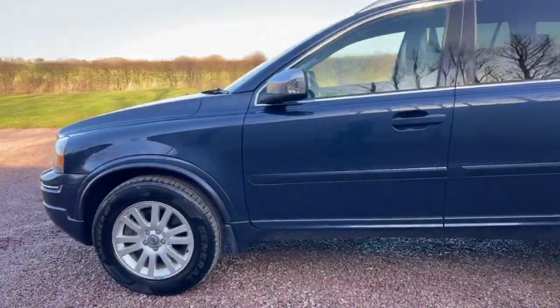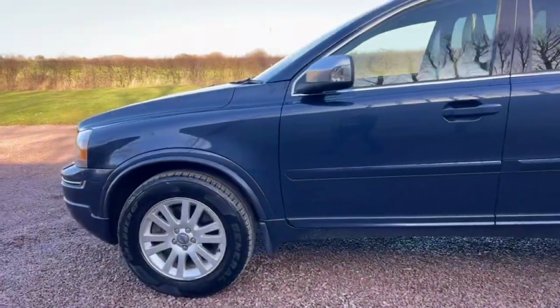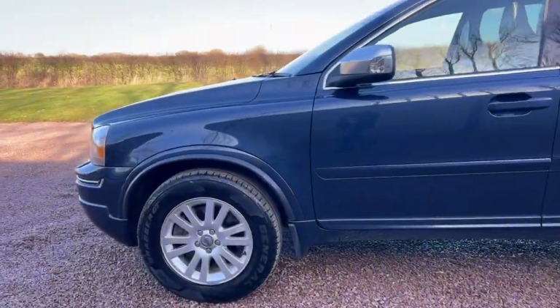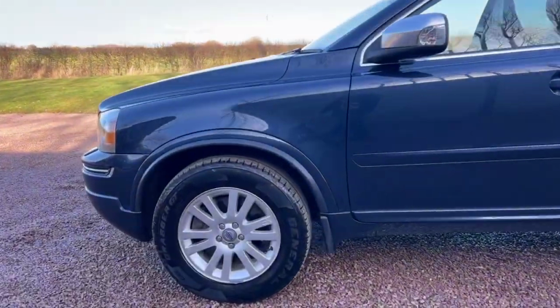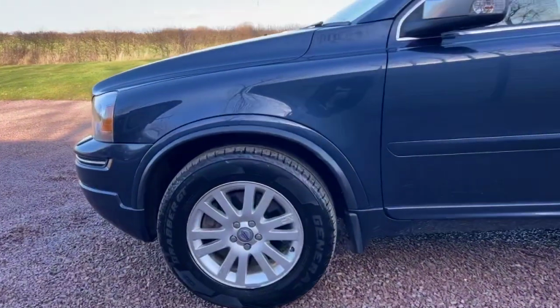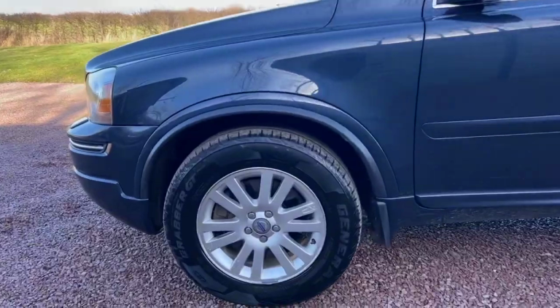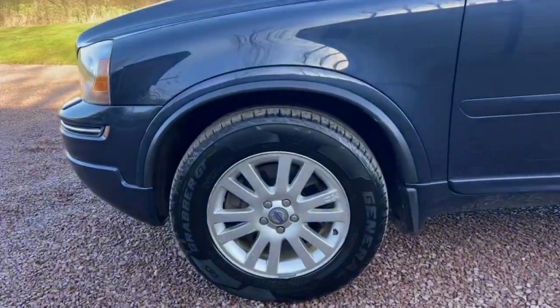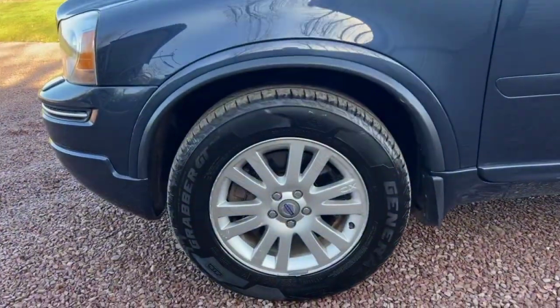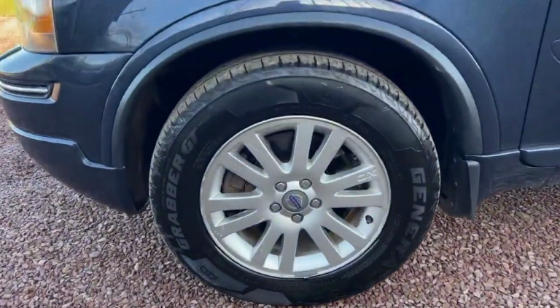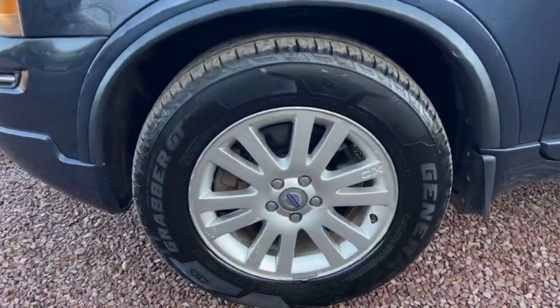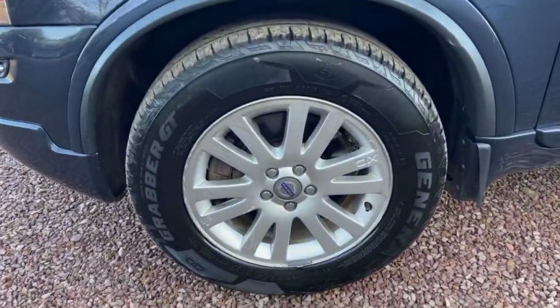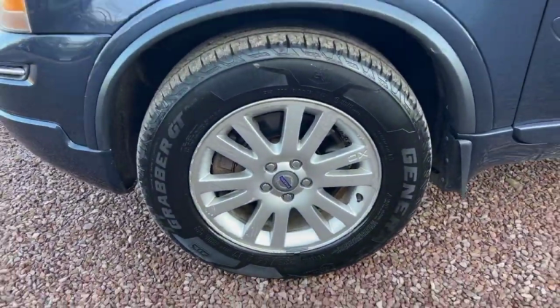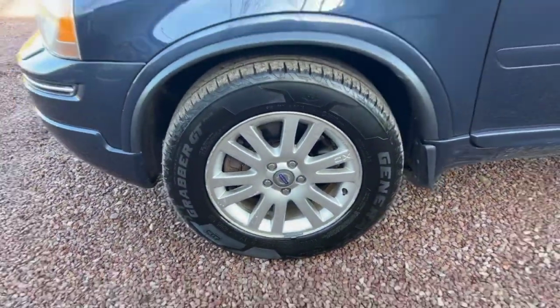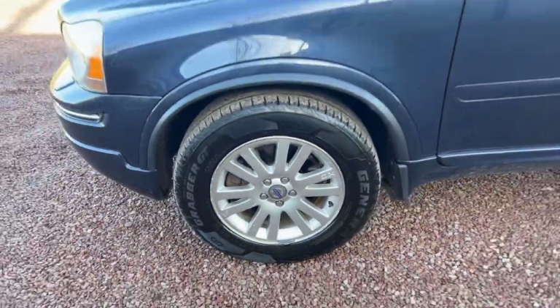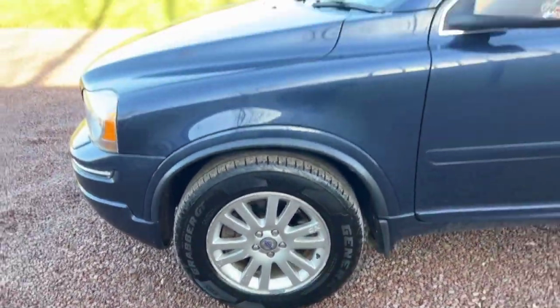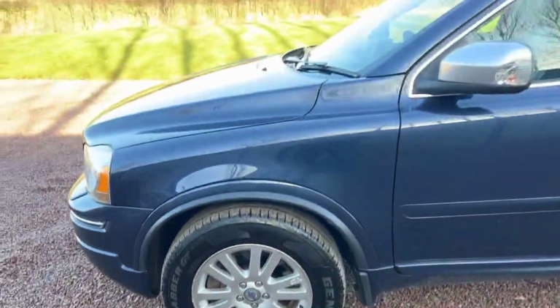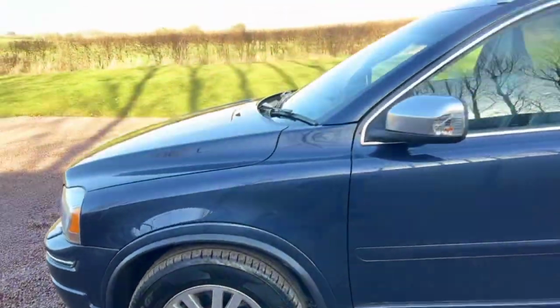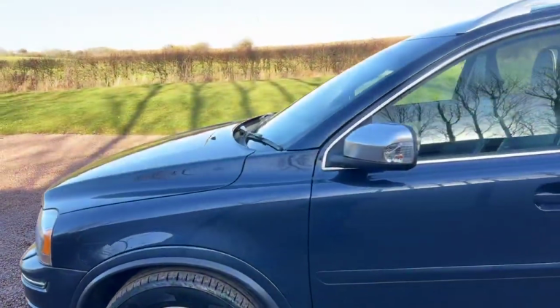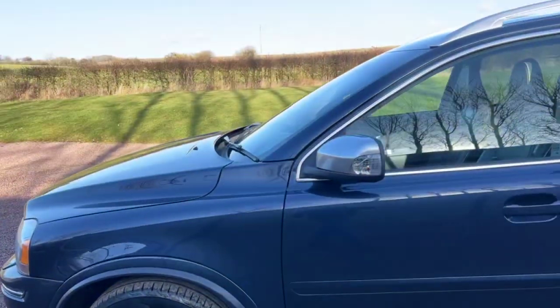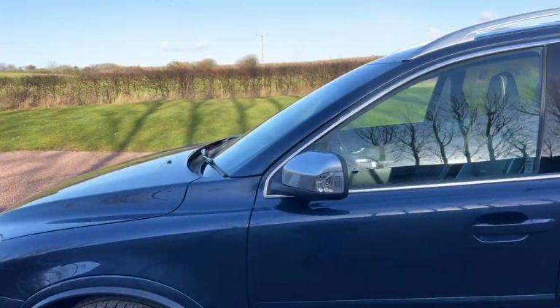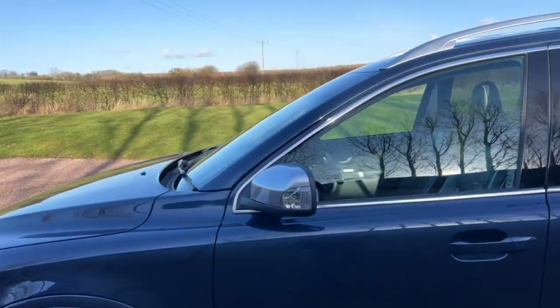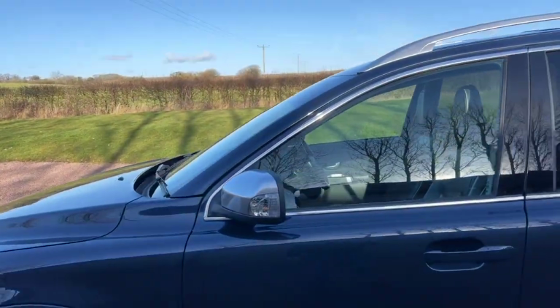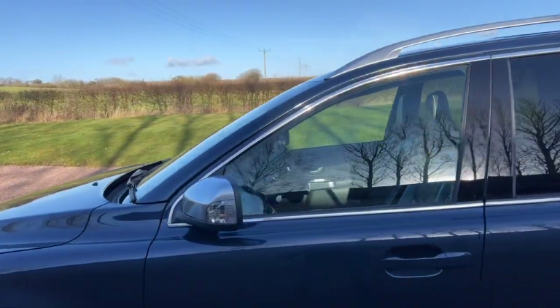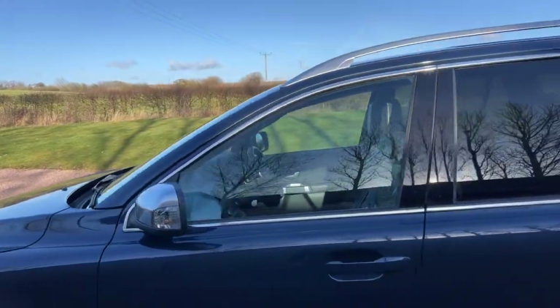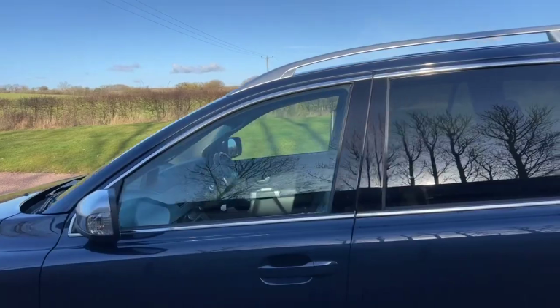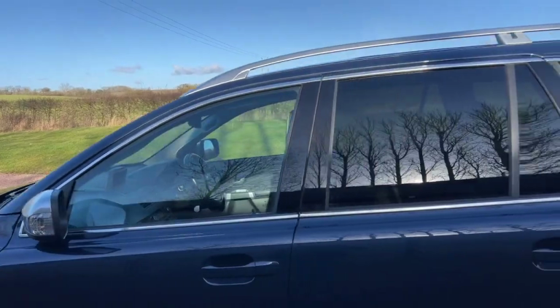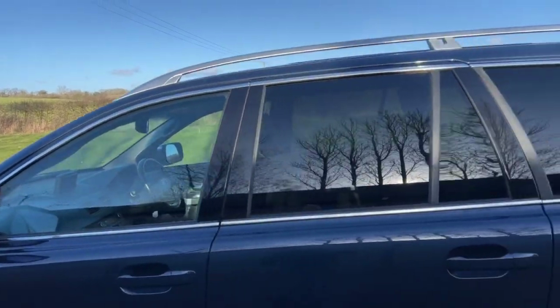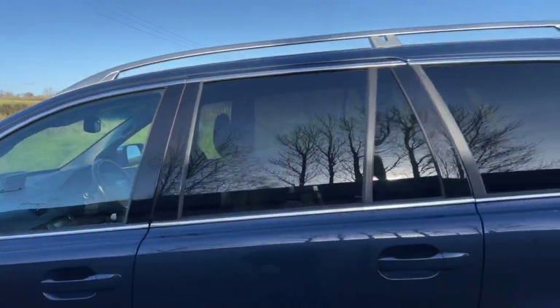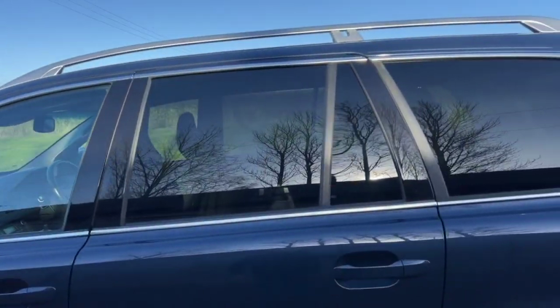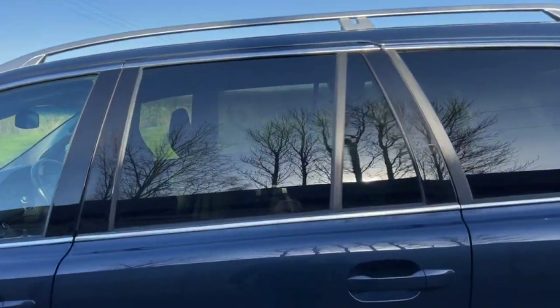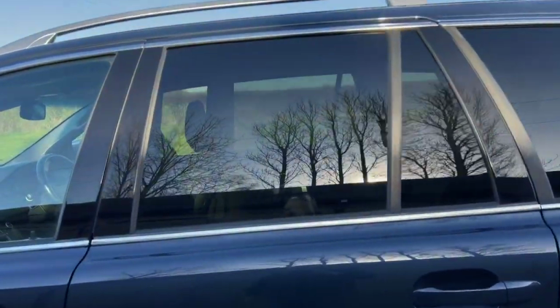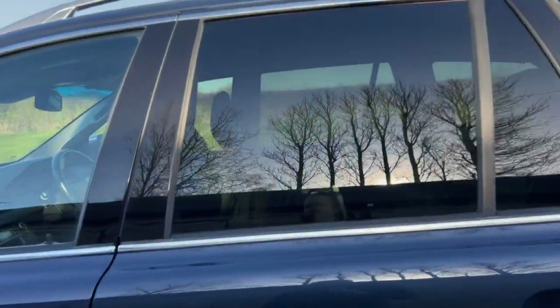Alloy wheels are in nice condition. General Grabber tyres, aluminium roof rails, aluminium mirror backs, privacy glass.